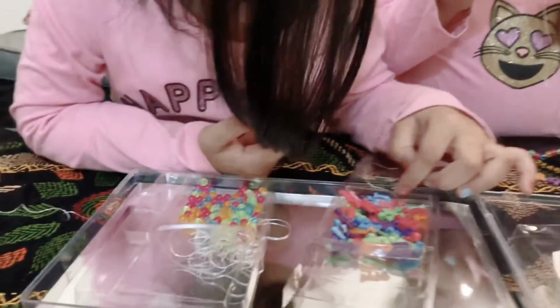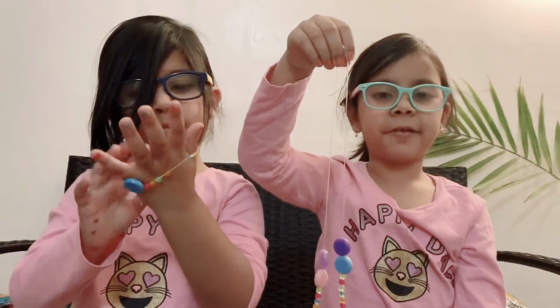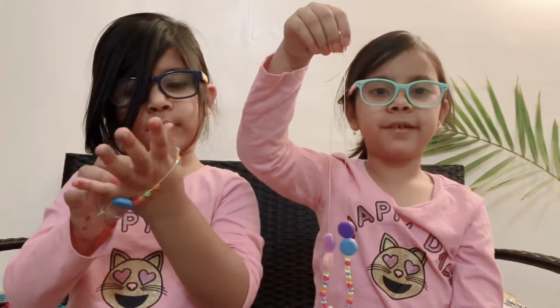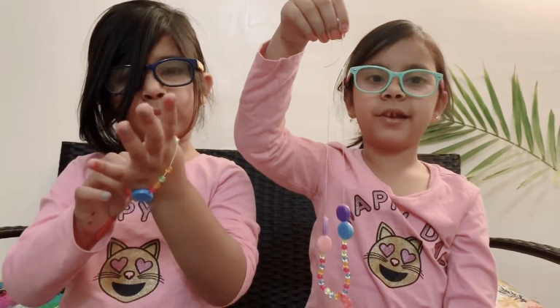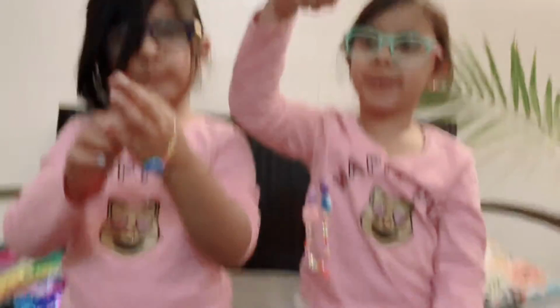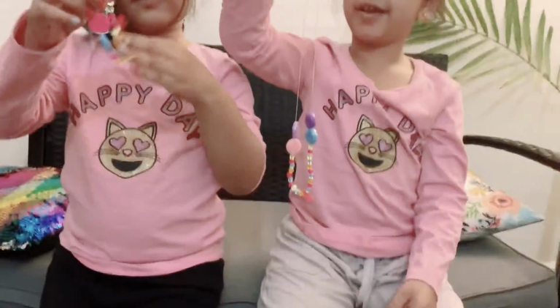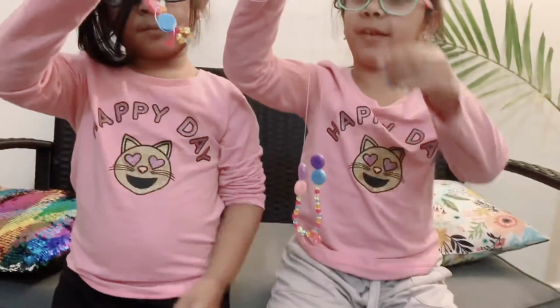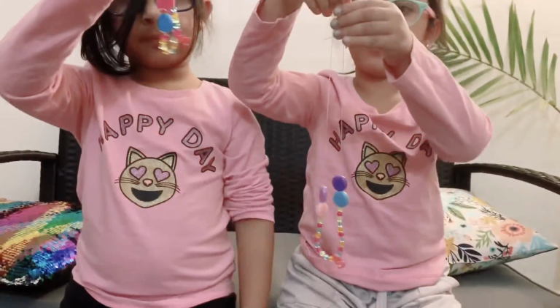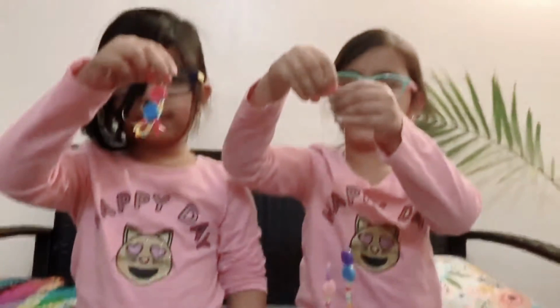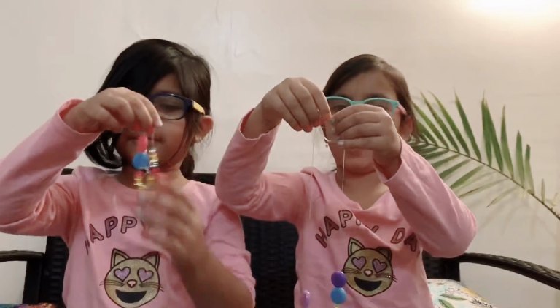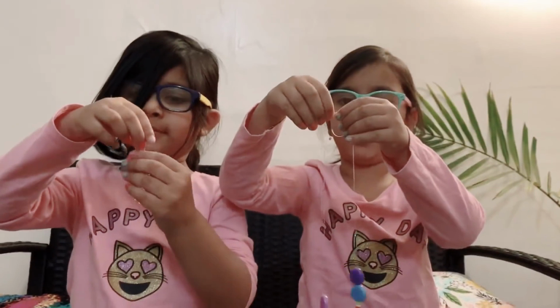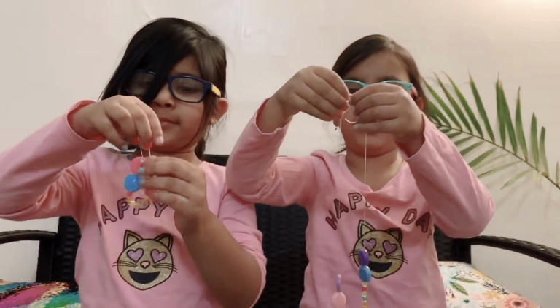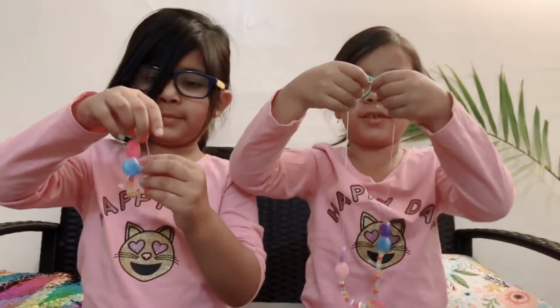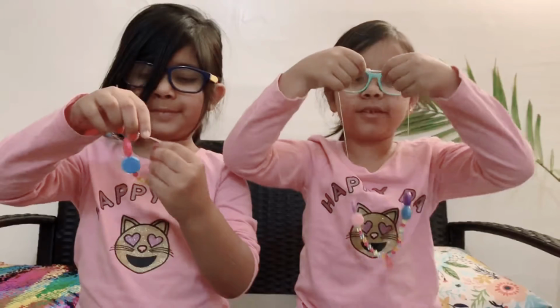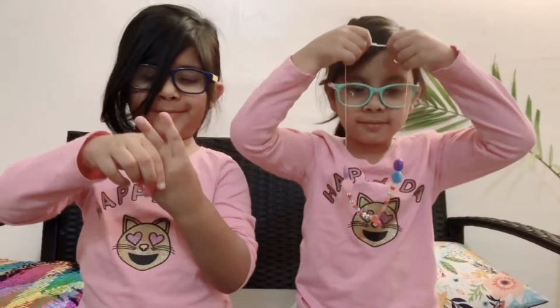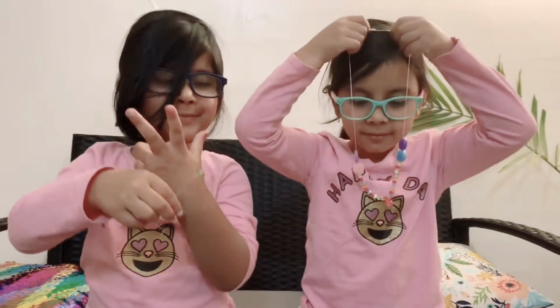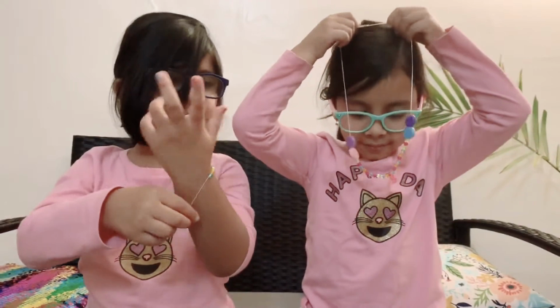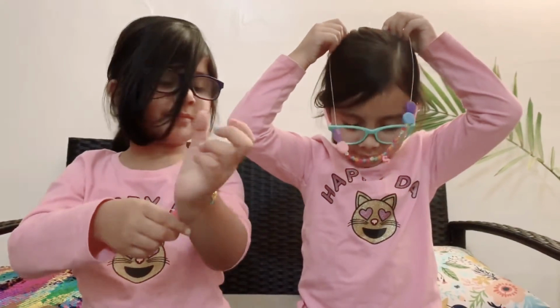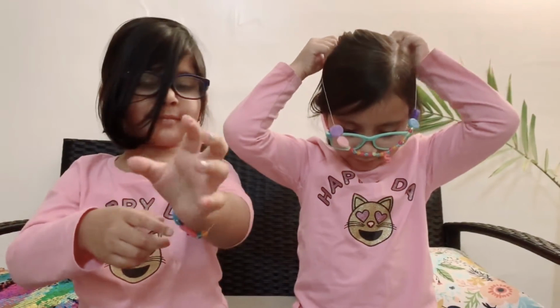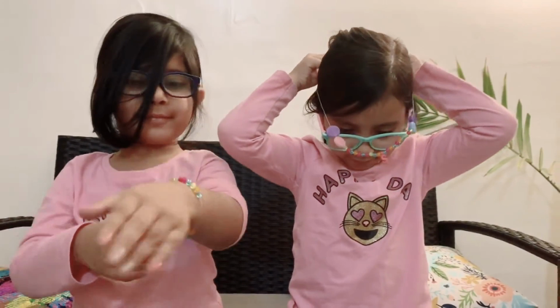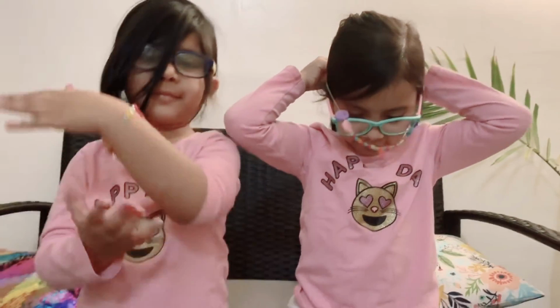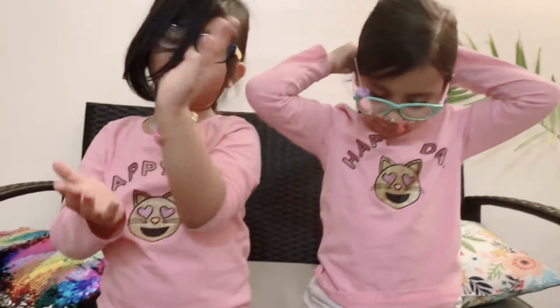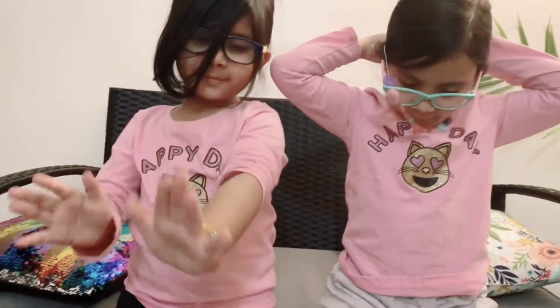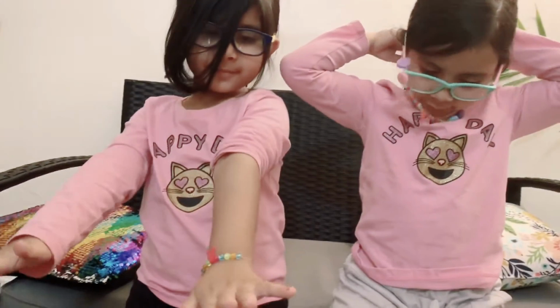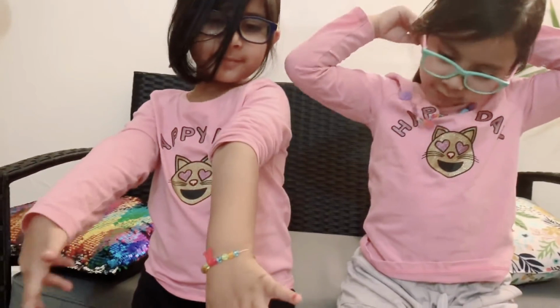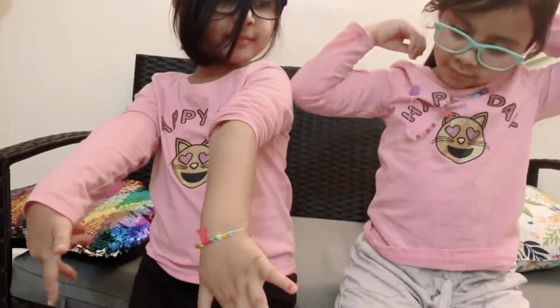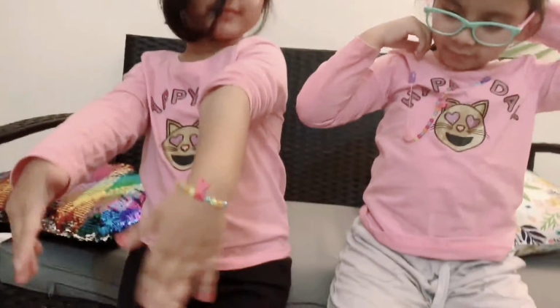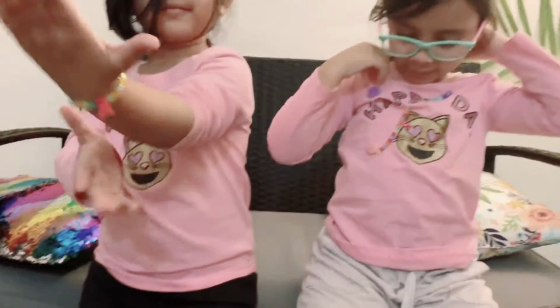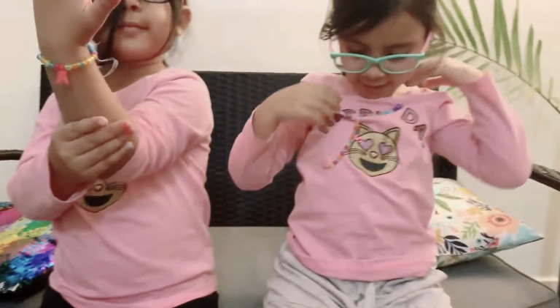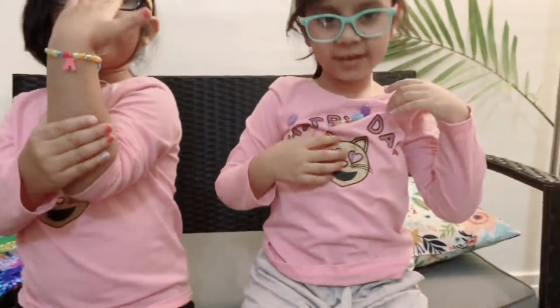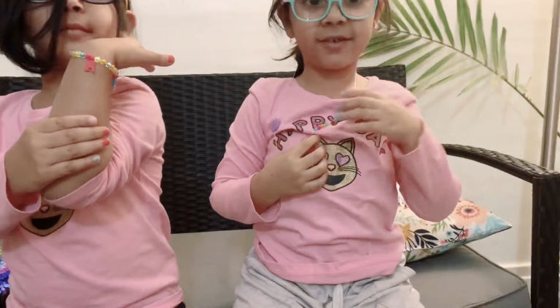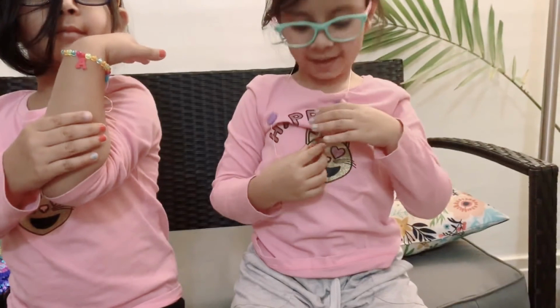Now we're all done. We're going to wear it and see how it looks. It looks so nice.